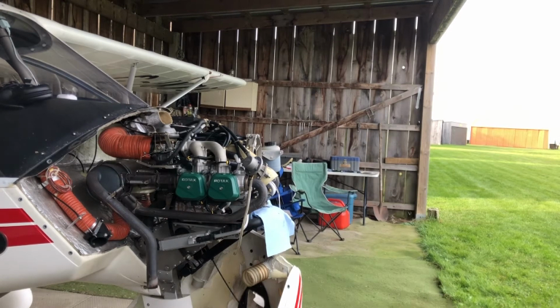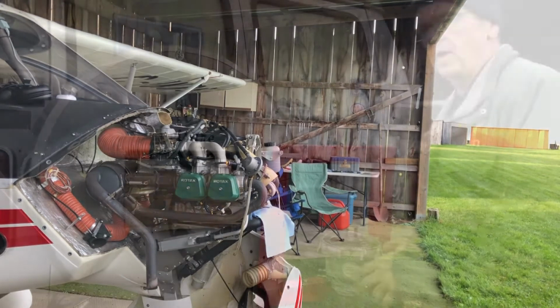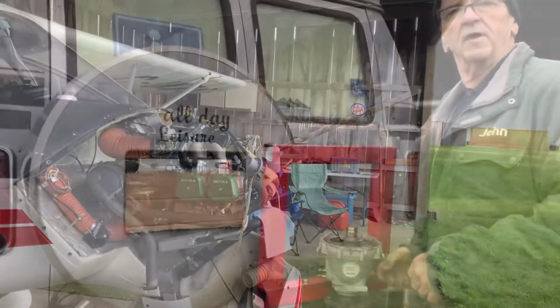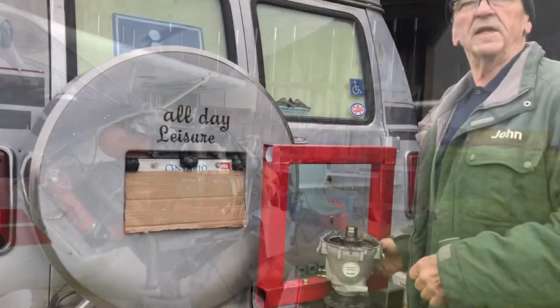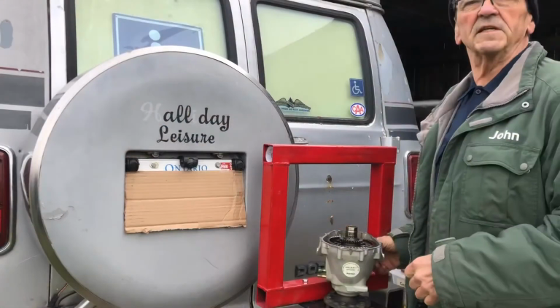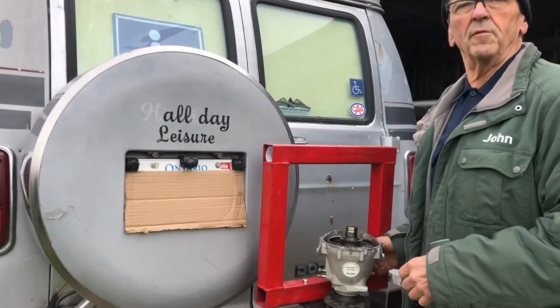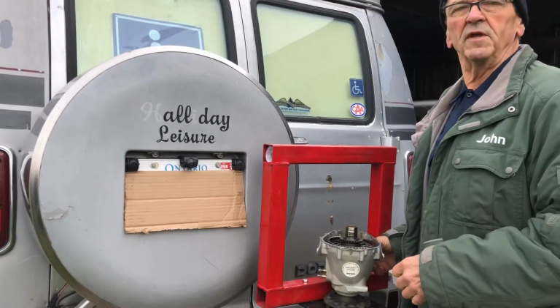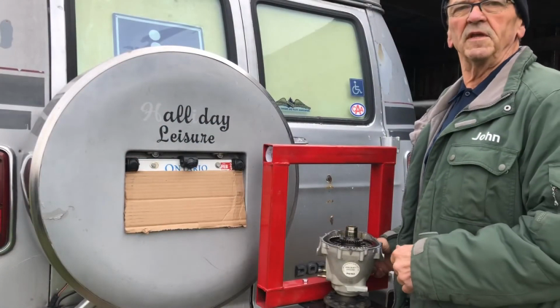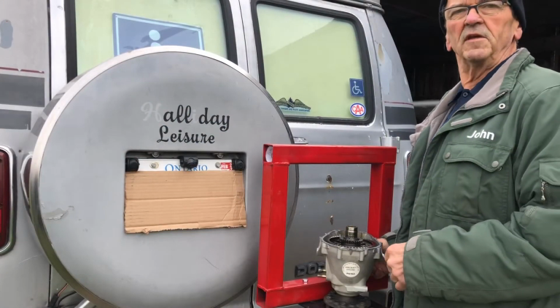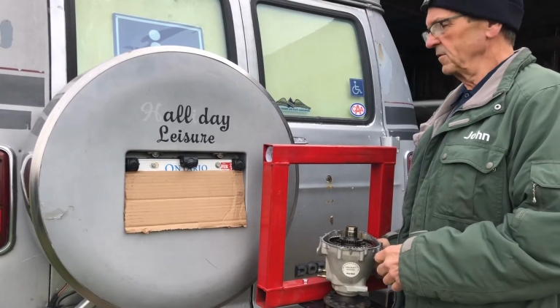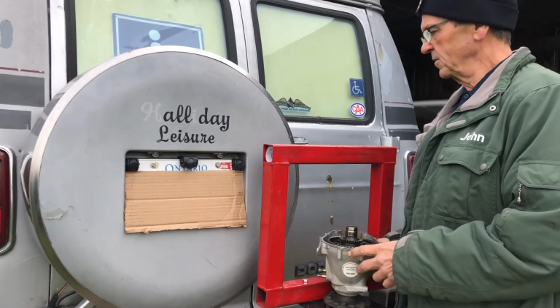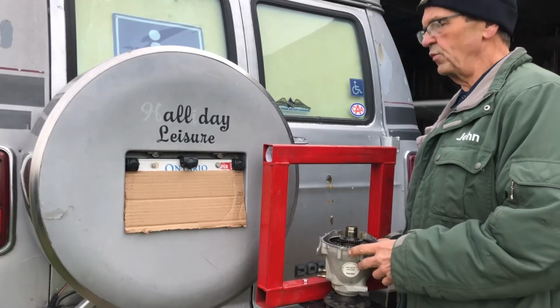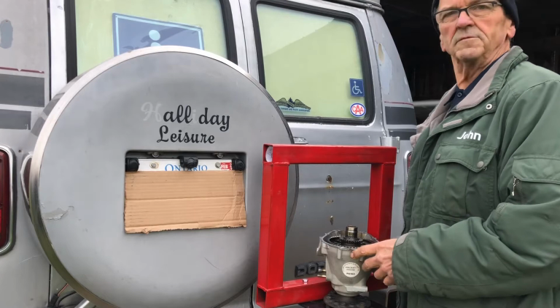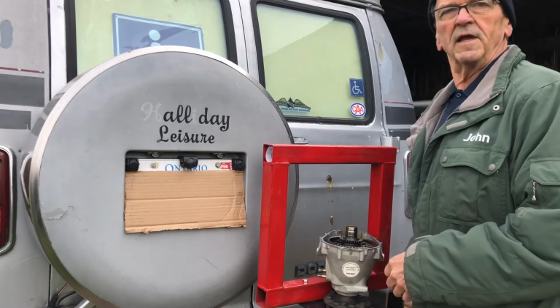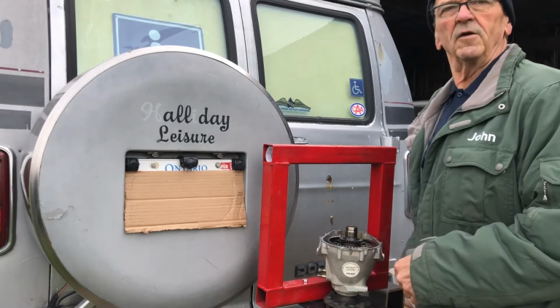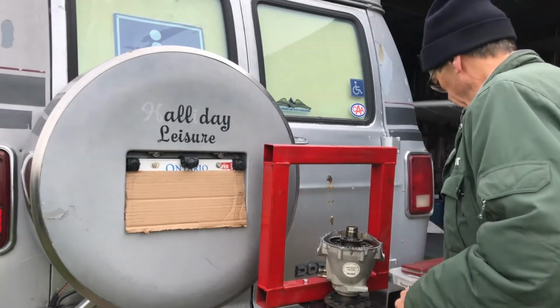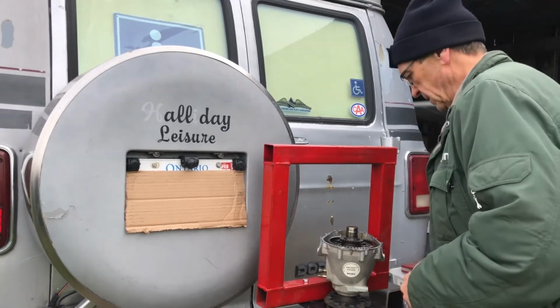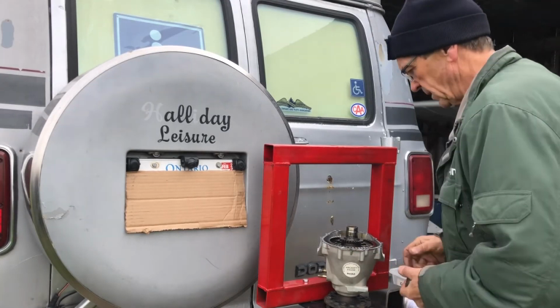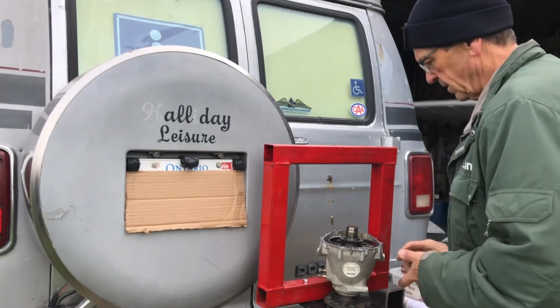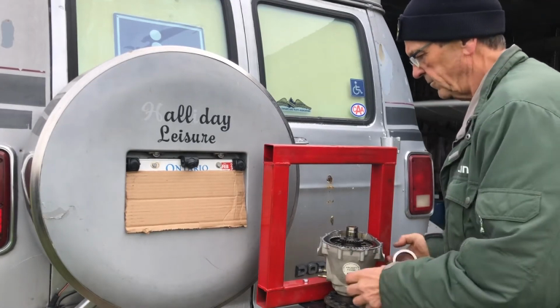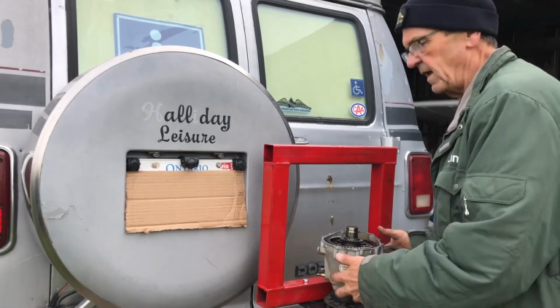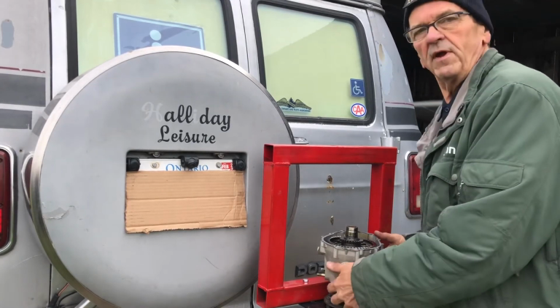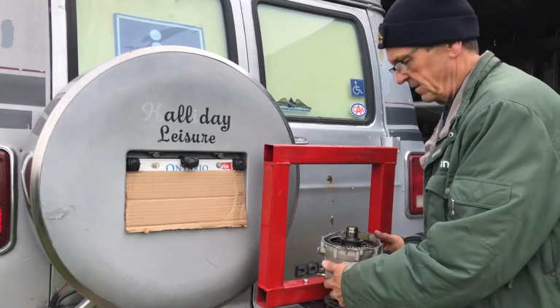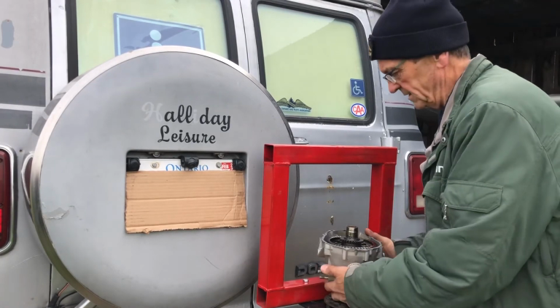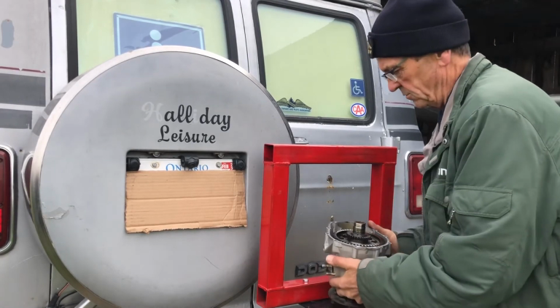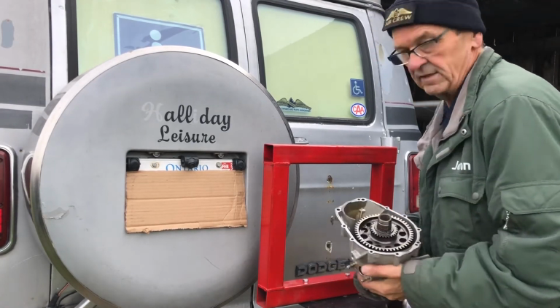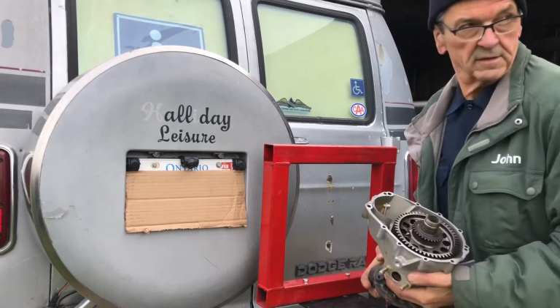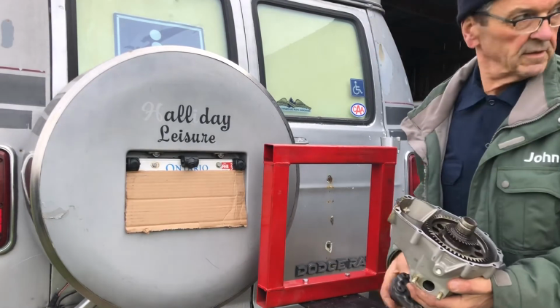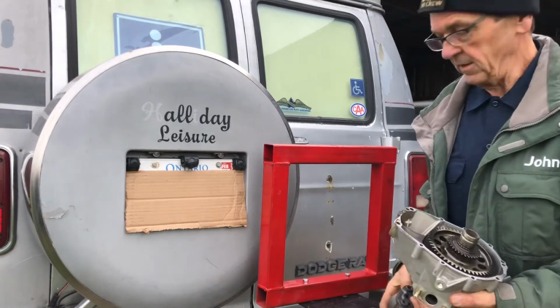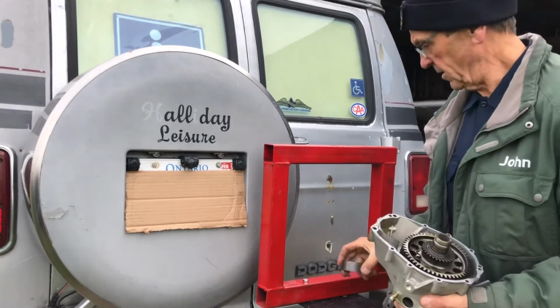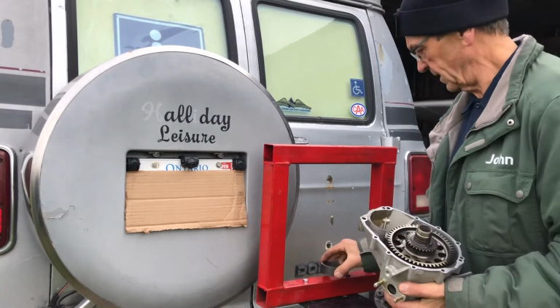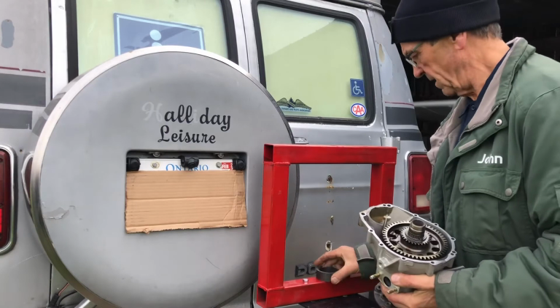I'm going to get it set up in the press right now. I have my on-site press here all set up.